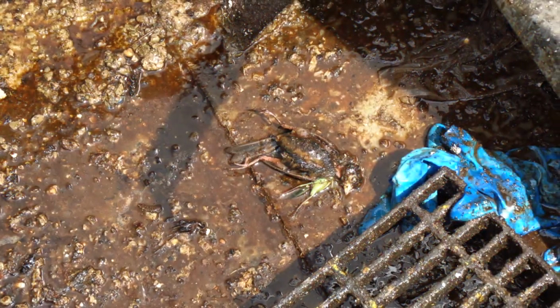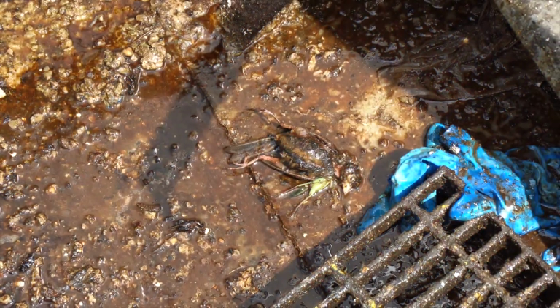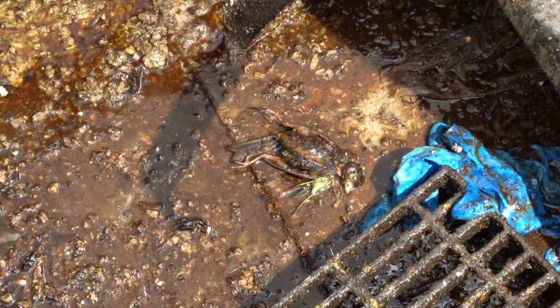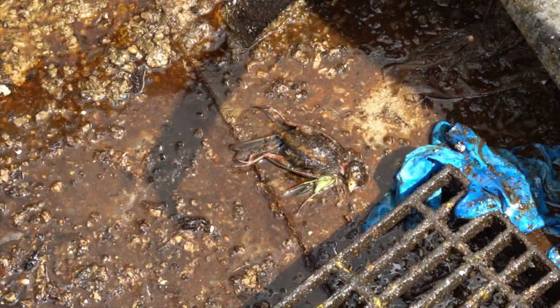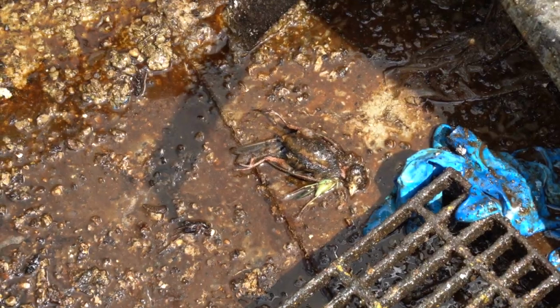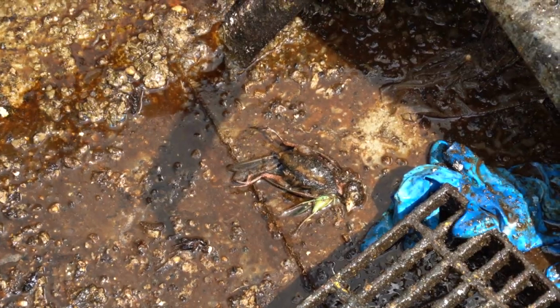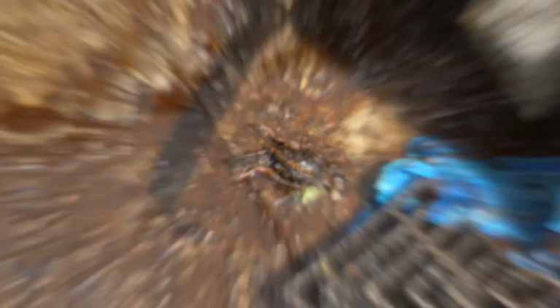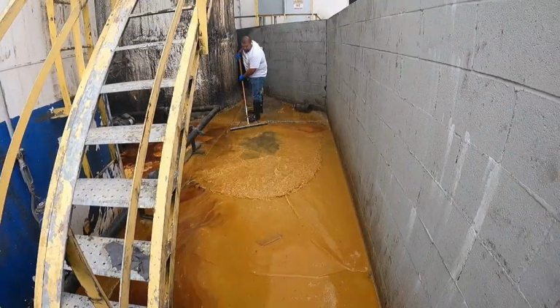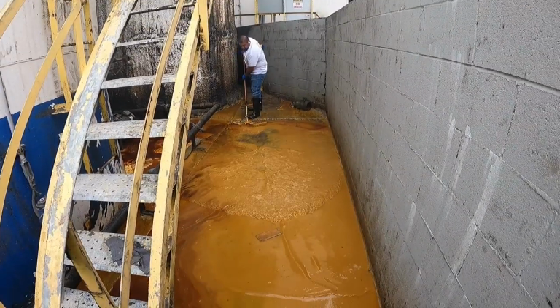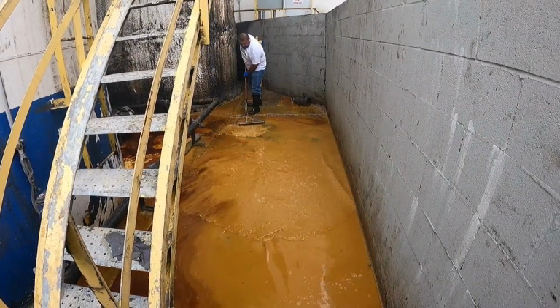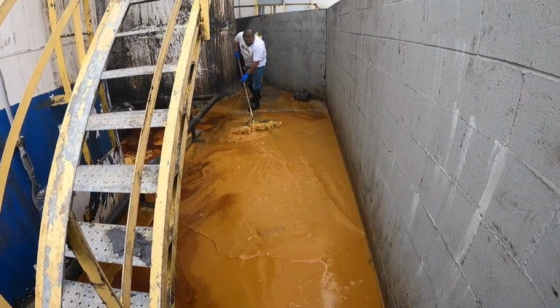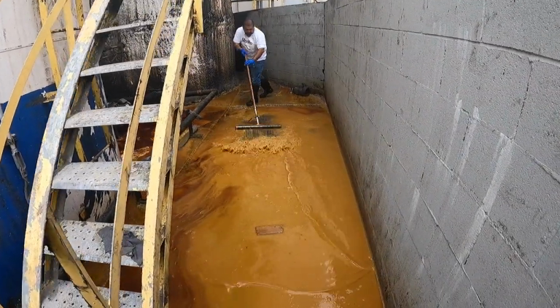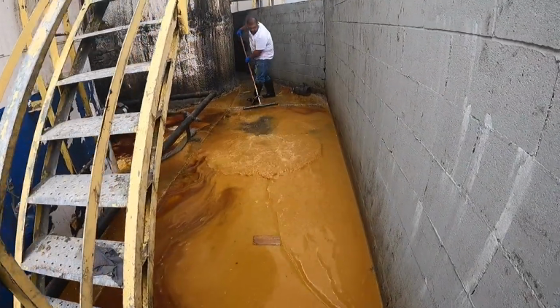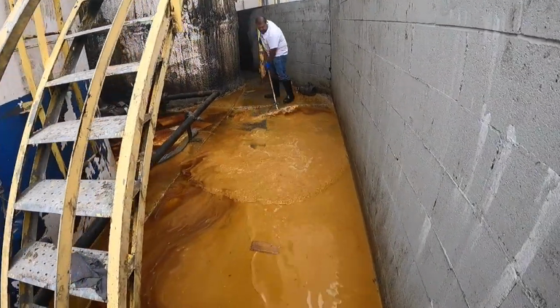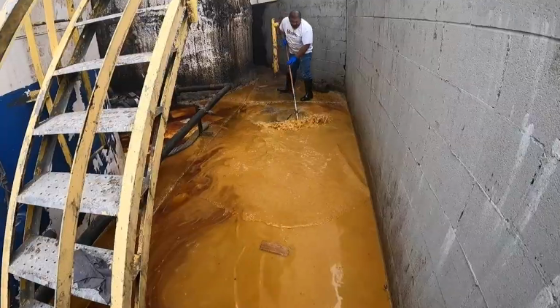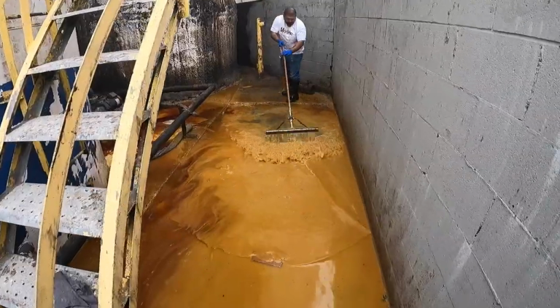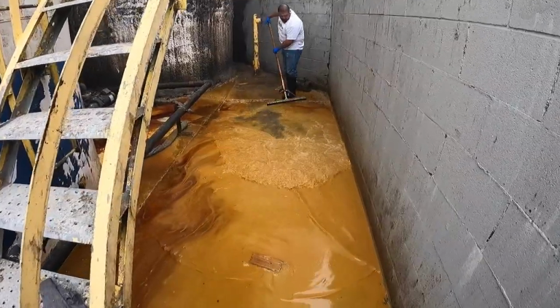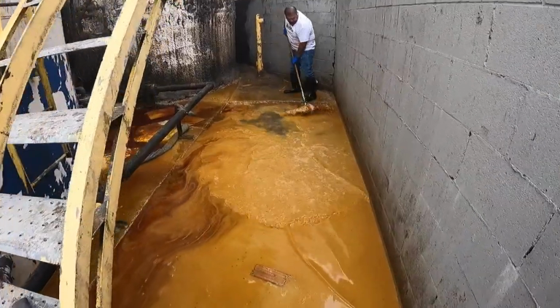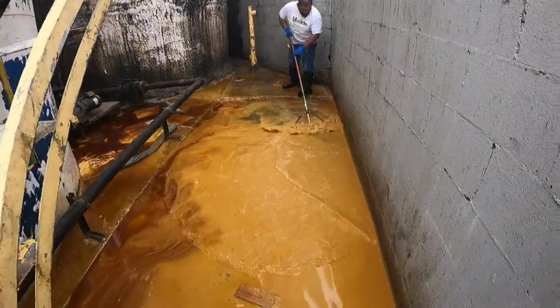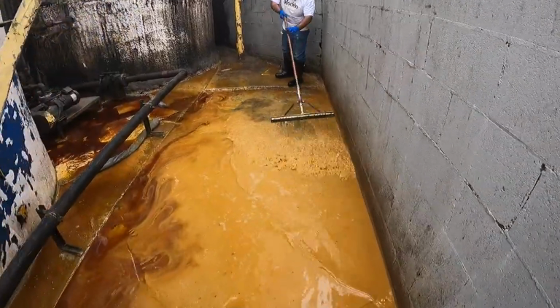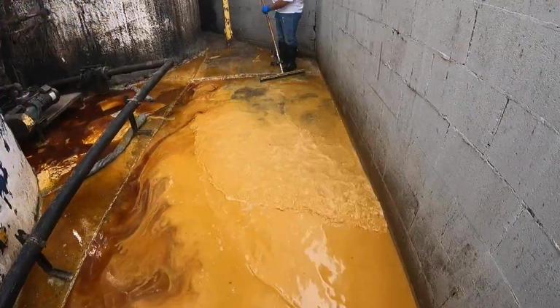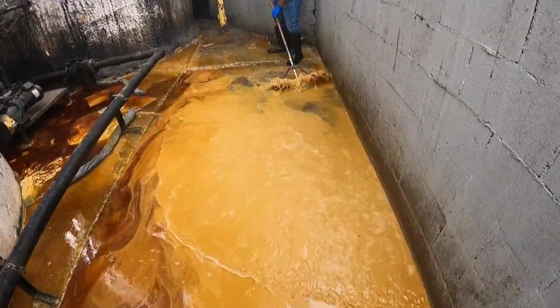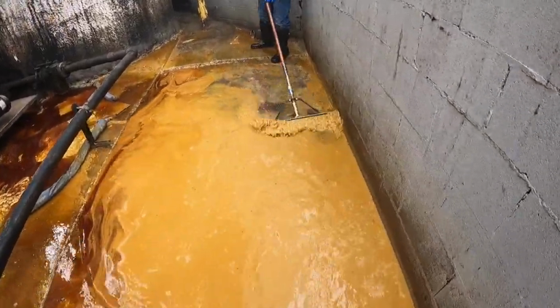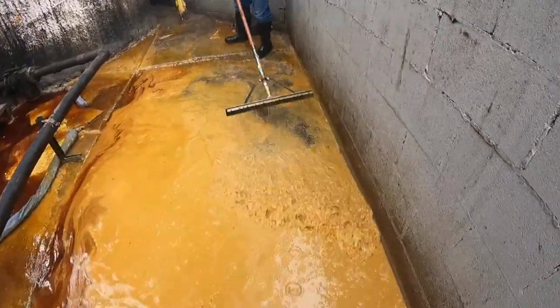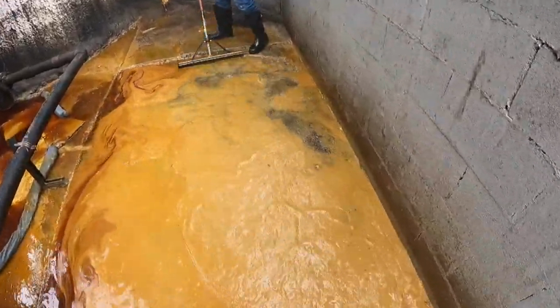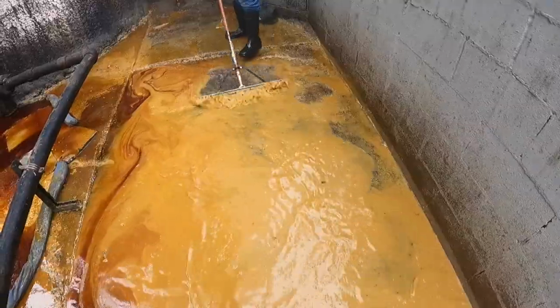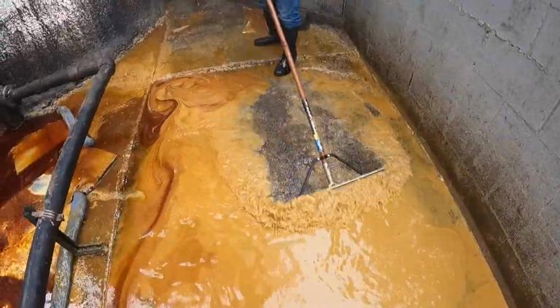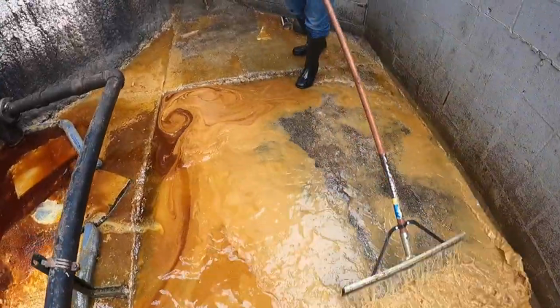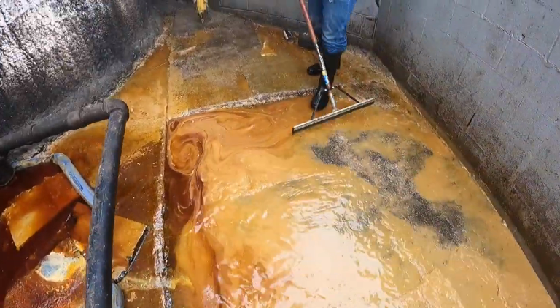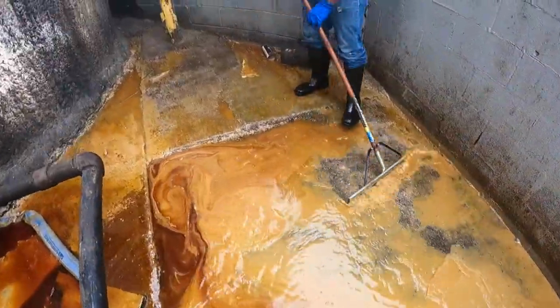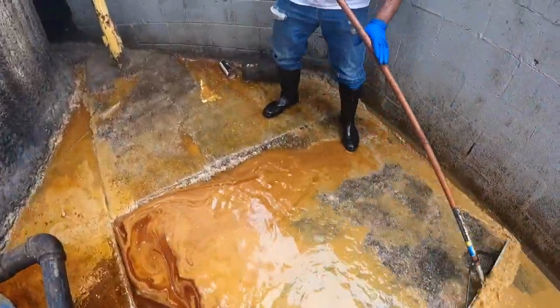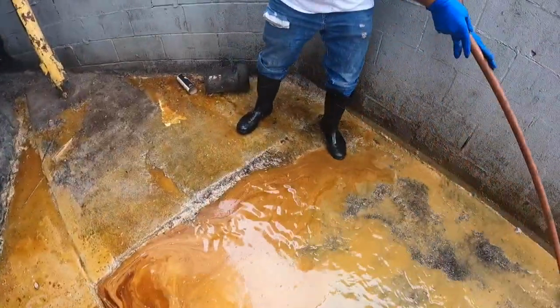R.I.P. to this soldier that lost a good fight. The first time this tank overflowed was the worst — it almost went up to my calf. This stuff smells absolutely atrocious, way worse than any septic tank, plus it's been out here baking in the sun all day.